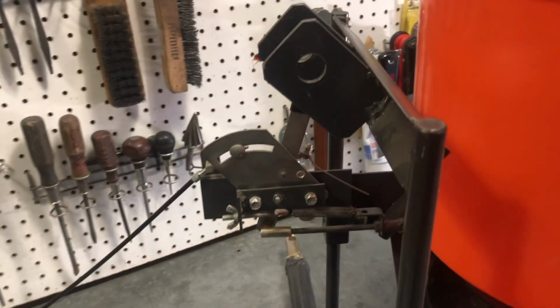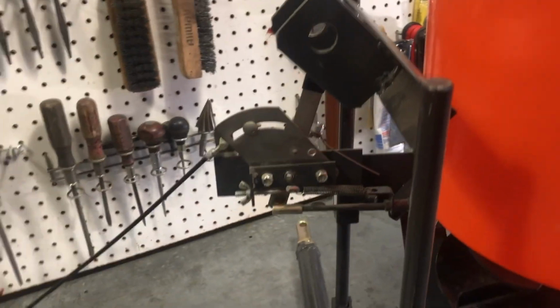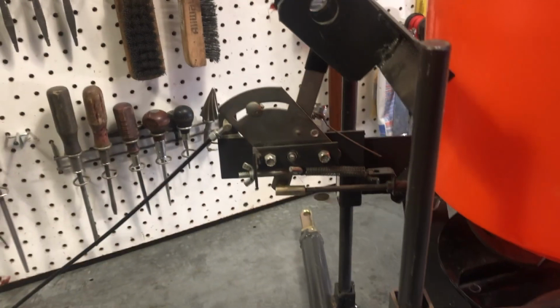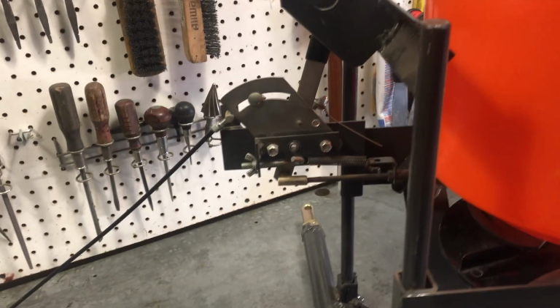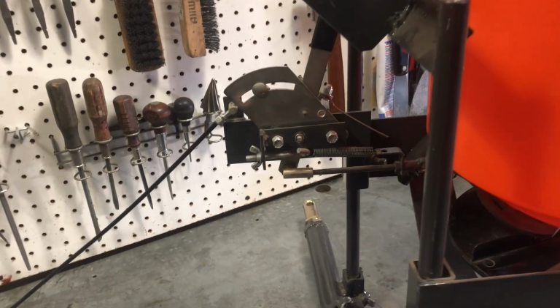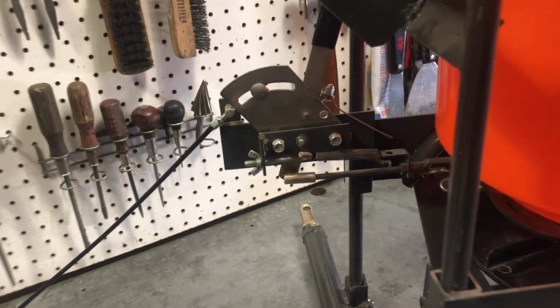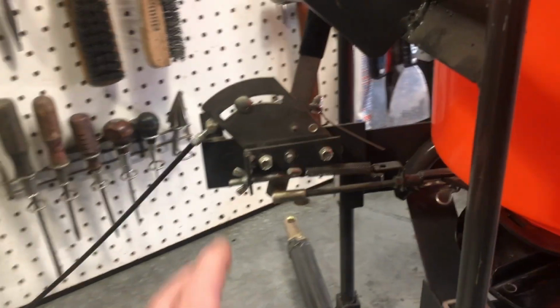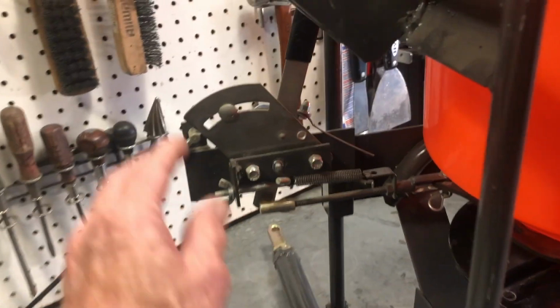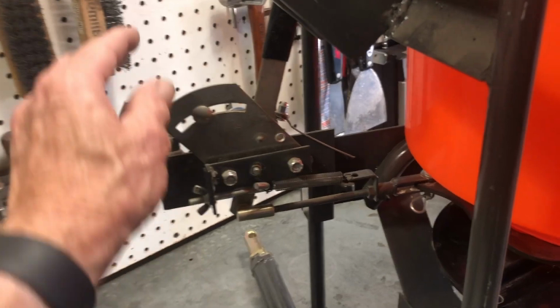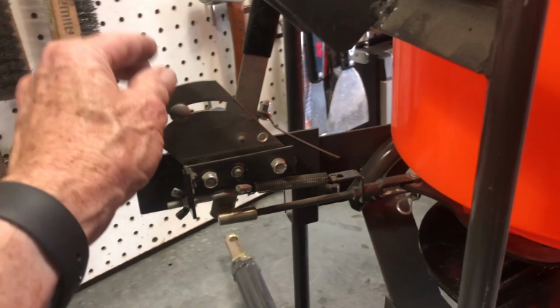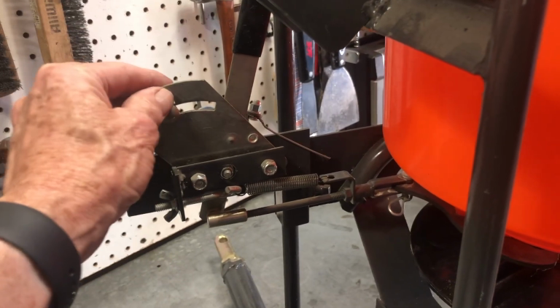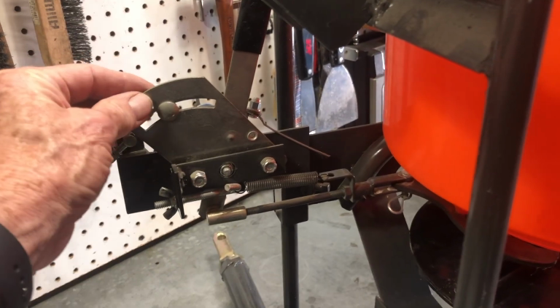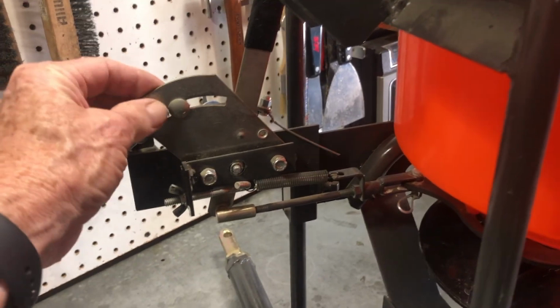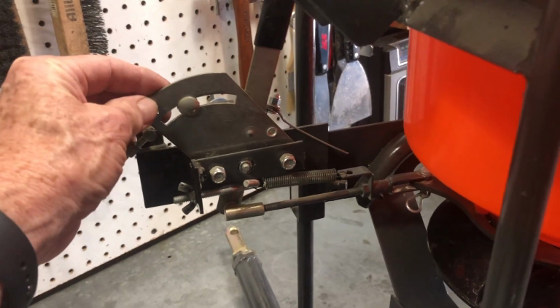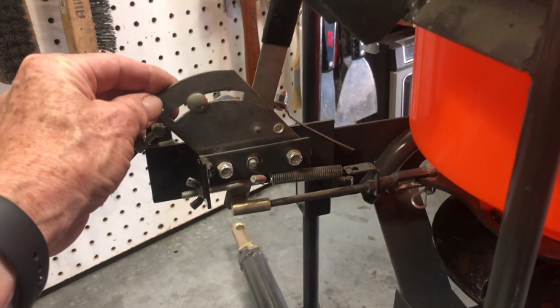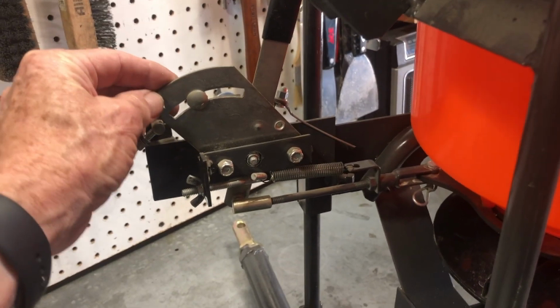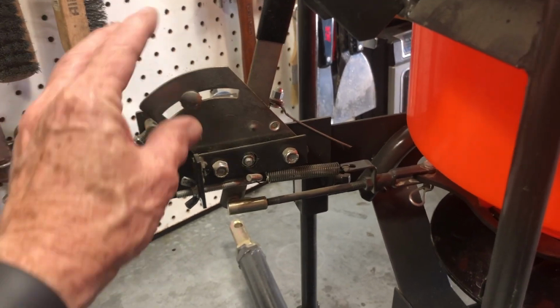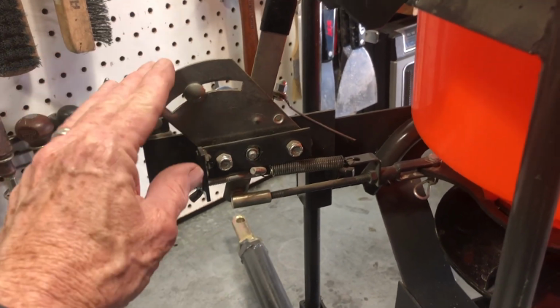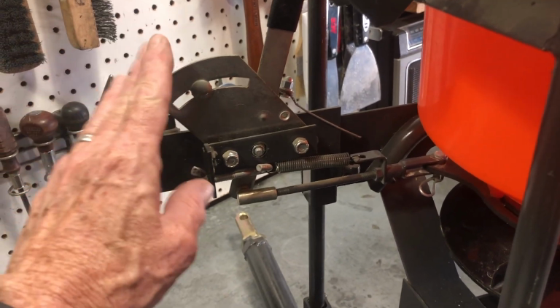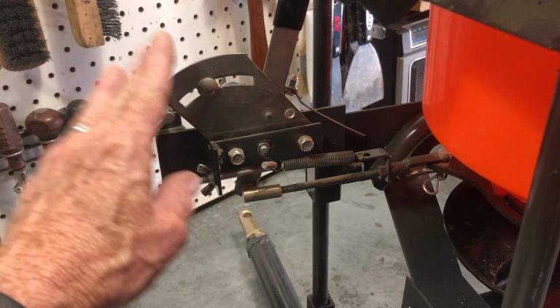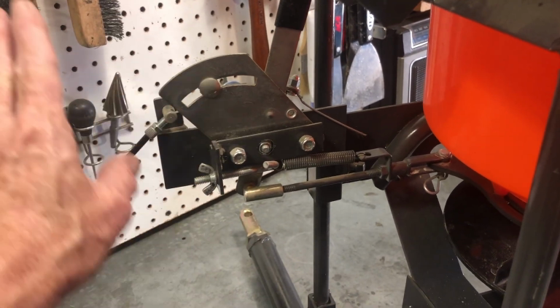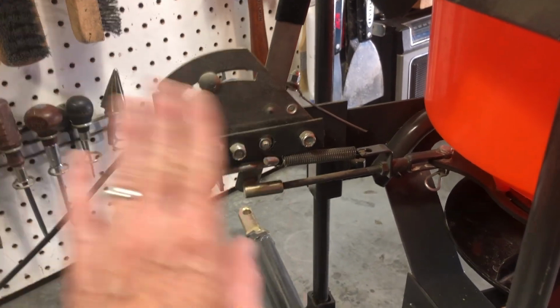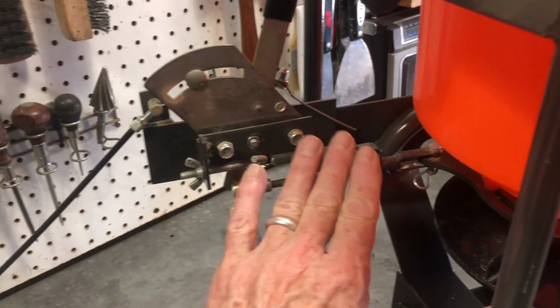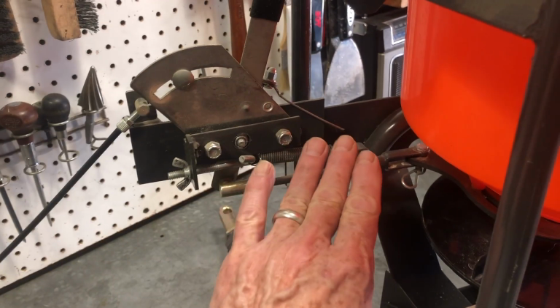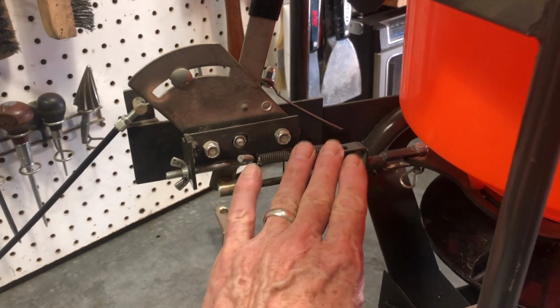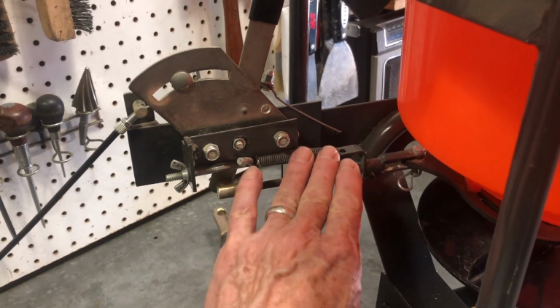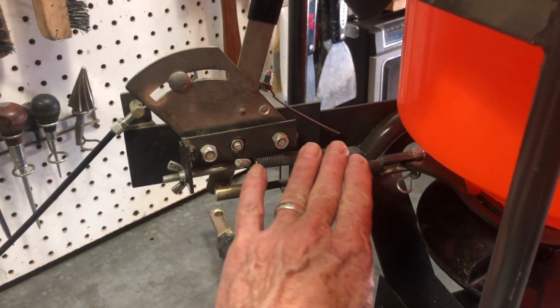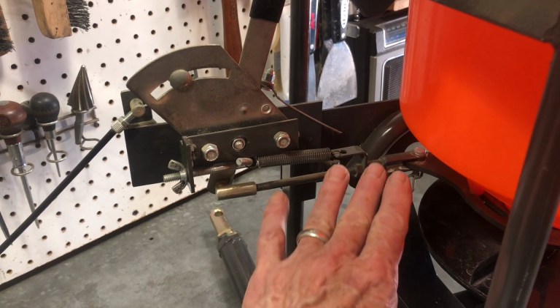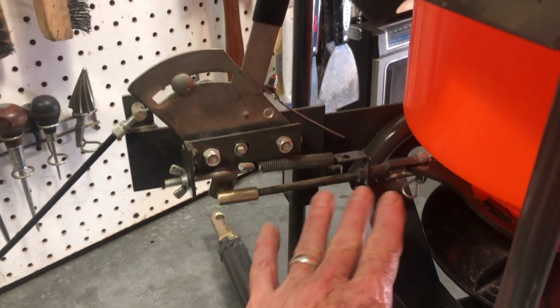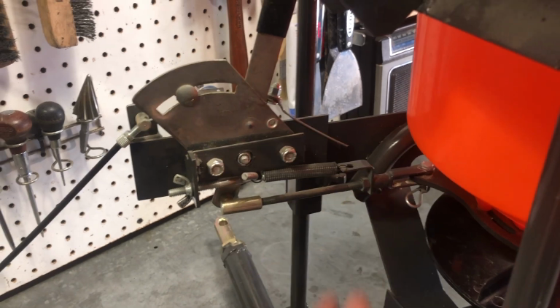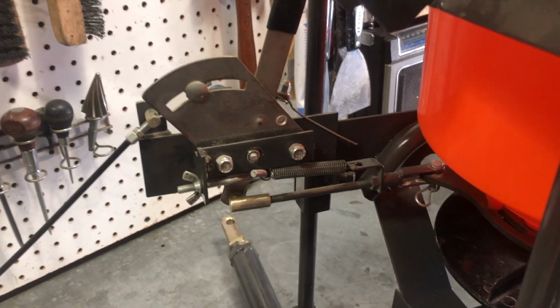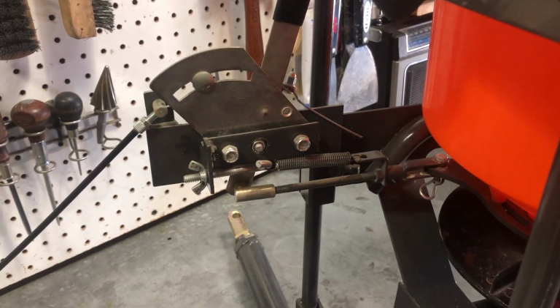The spreader had a control which was mounted up on the handle of the spreader, and so what I did is I just moved it down here and built a bracket to support it.